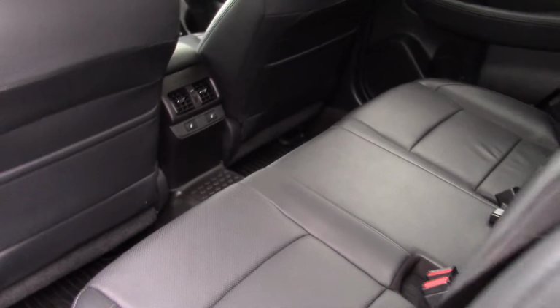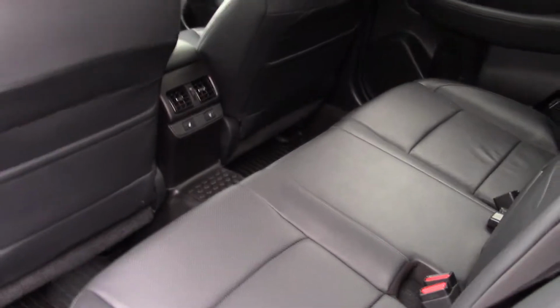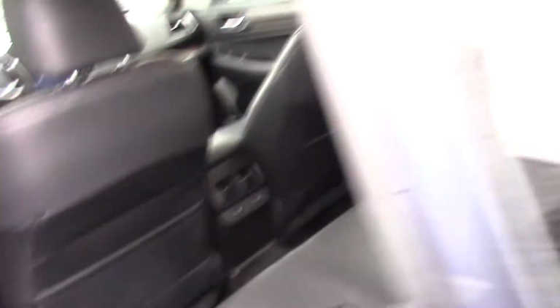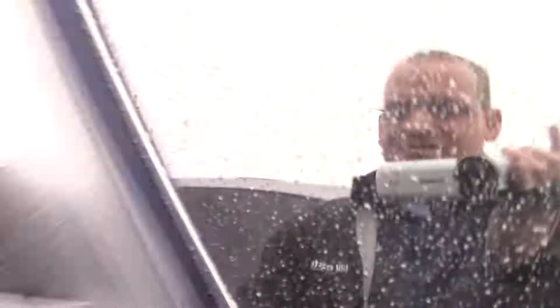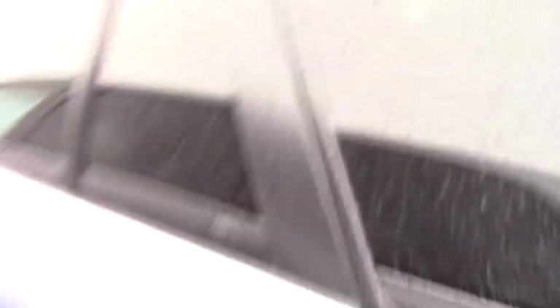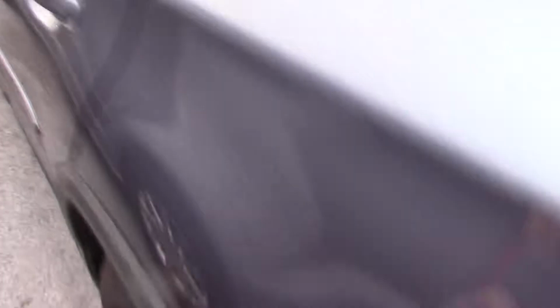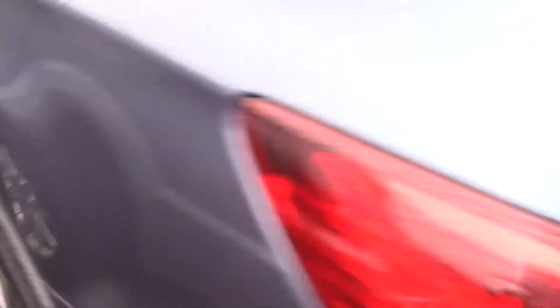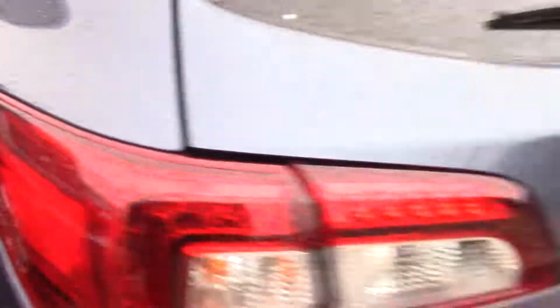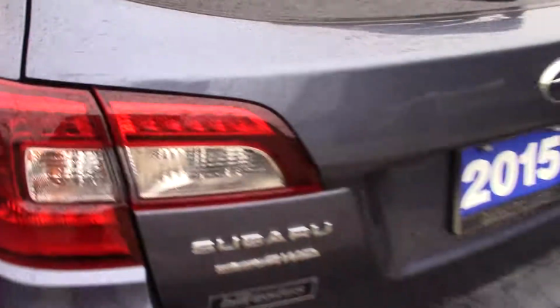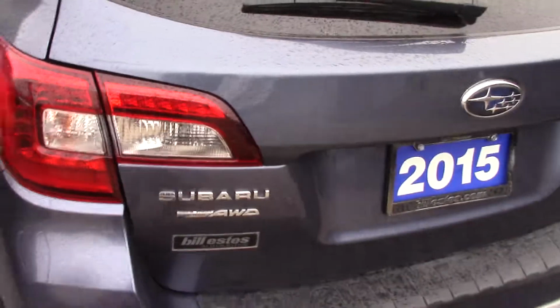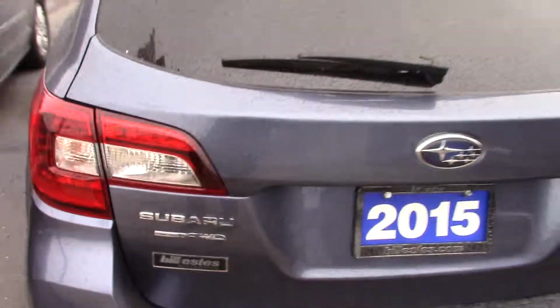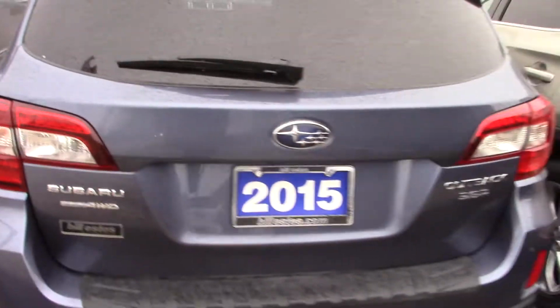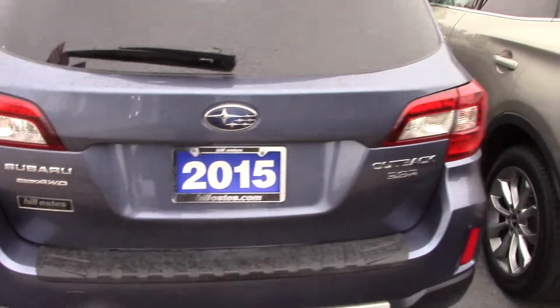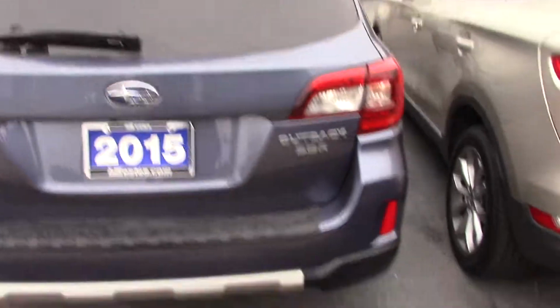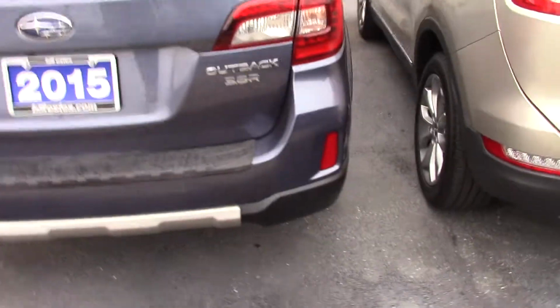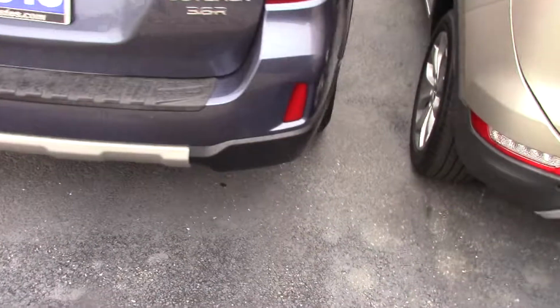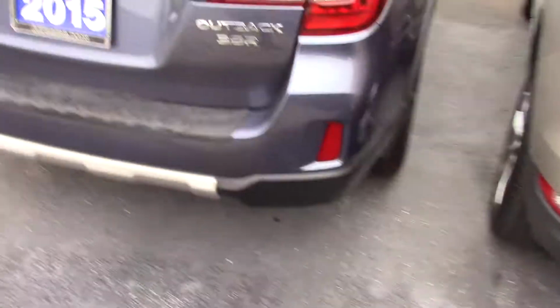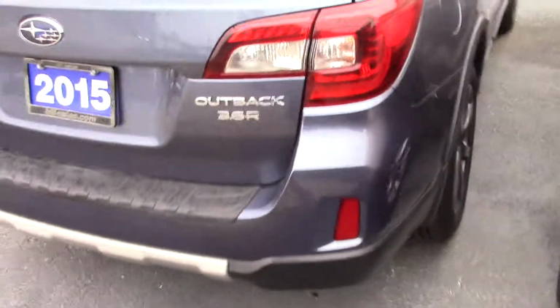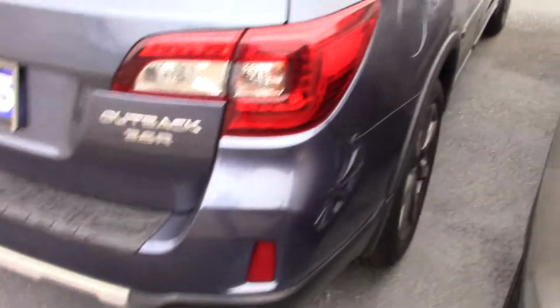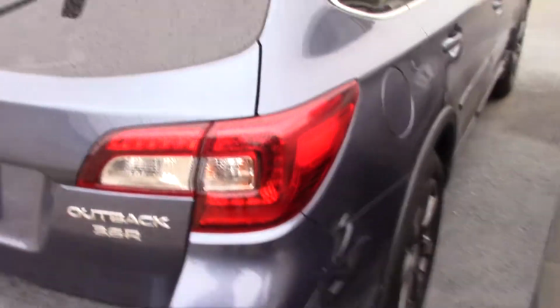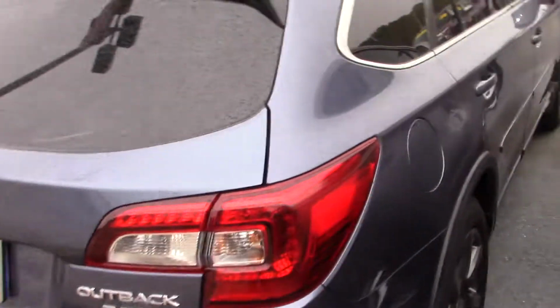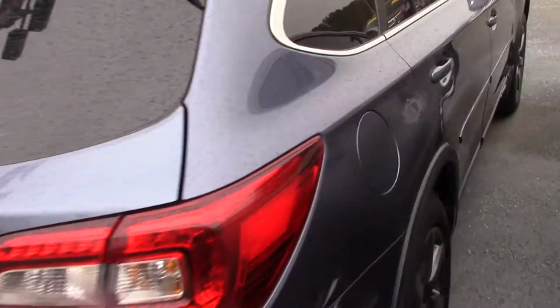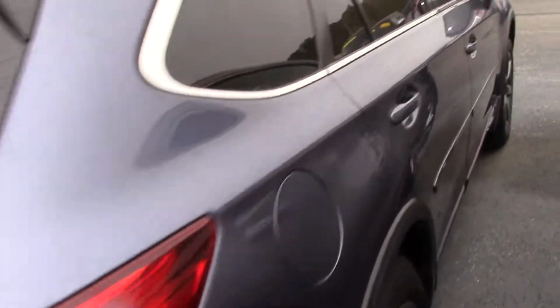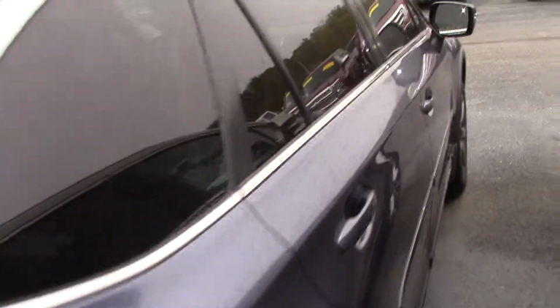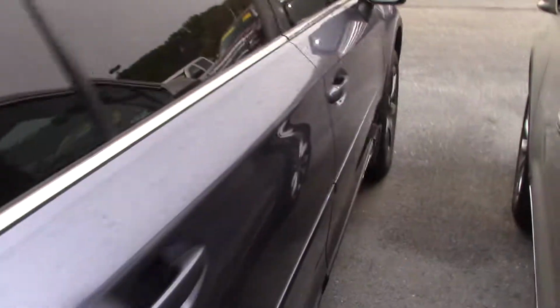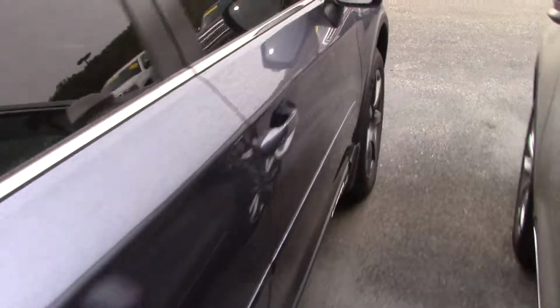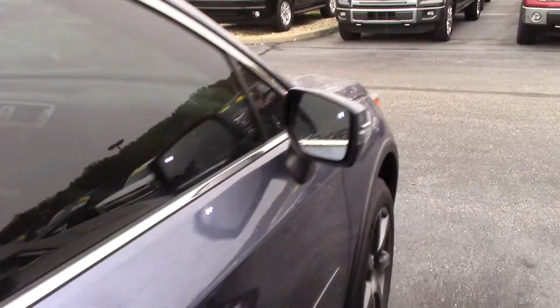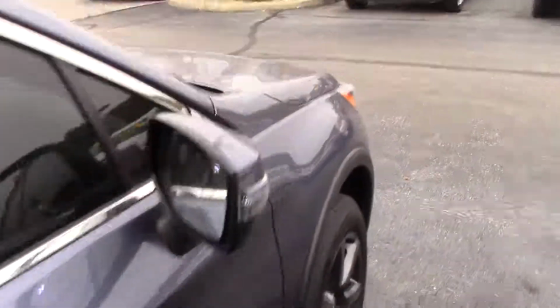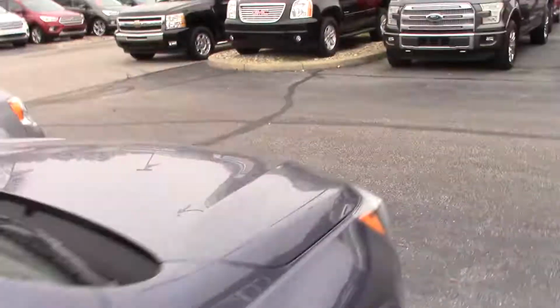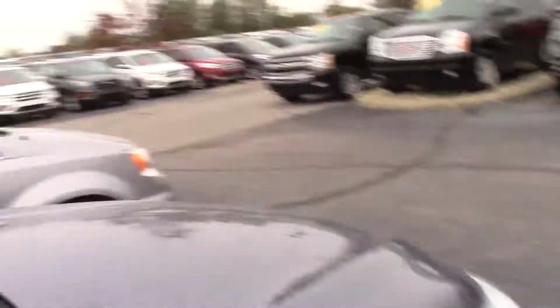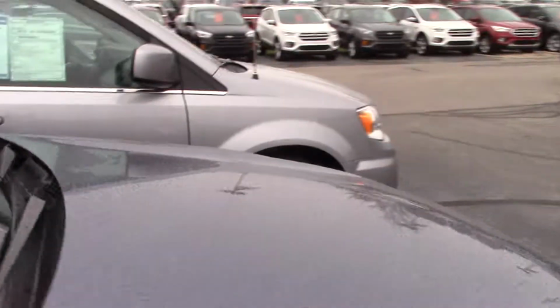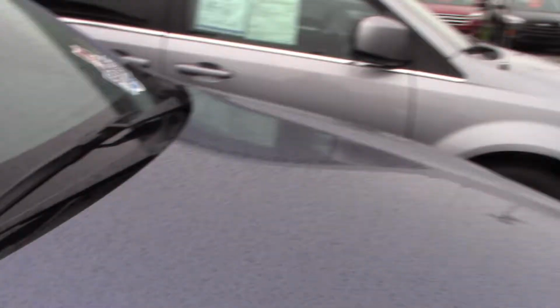Heated seats in the rear, and up front as well. 3.6 liter — really good looking Outback. Certified. Lots of bells and whistles.